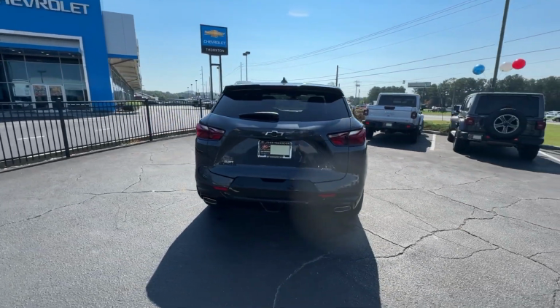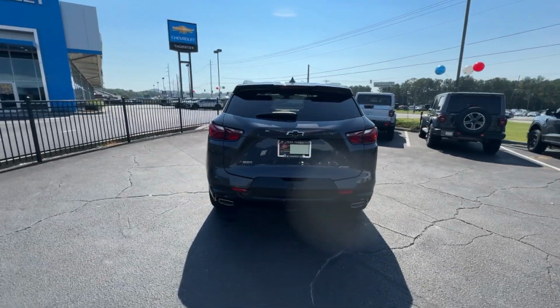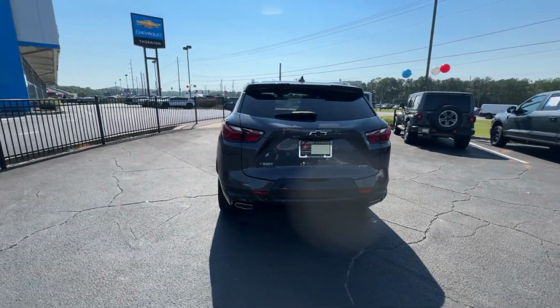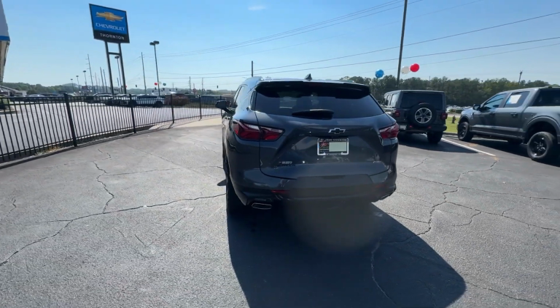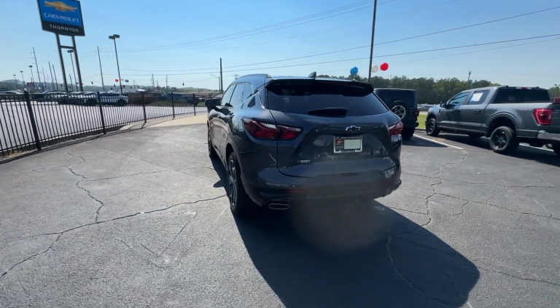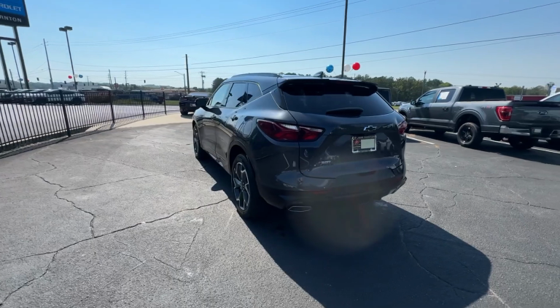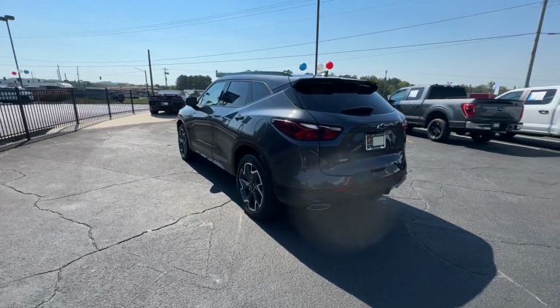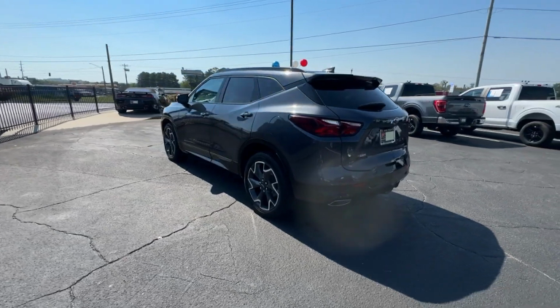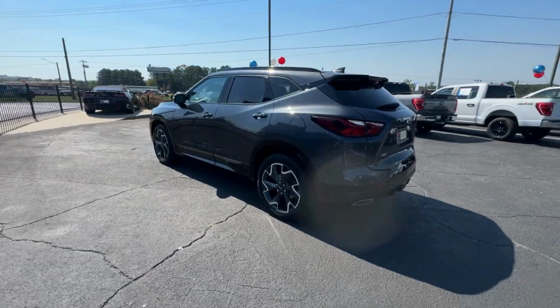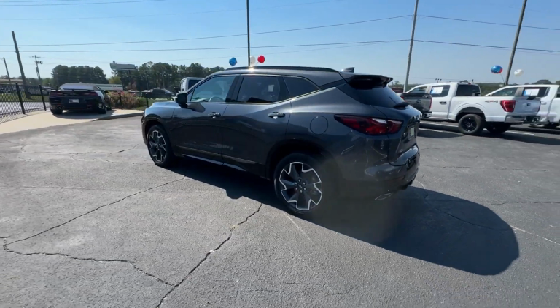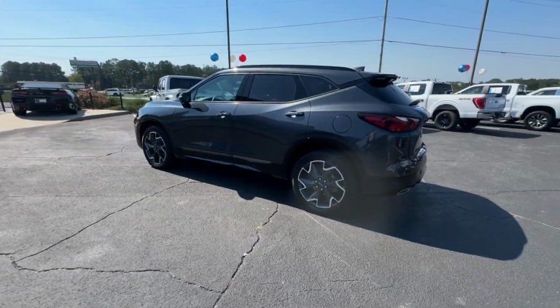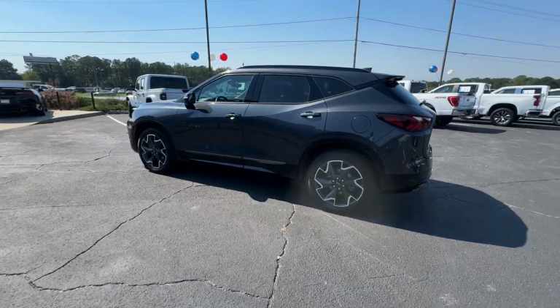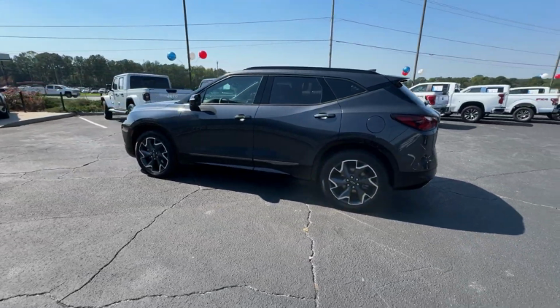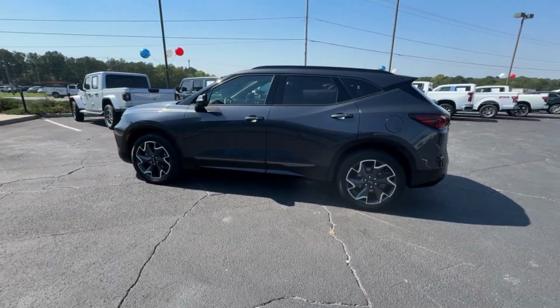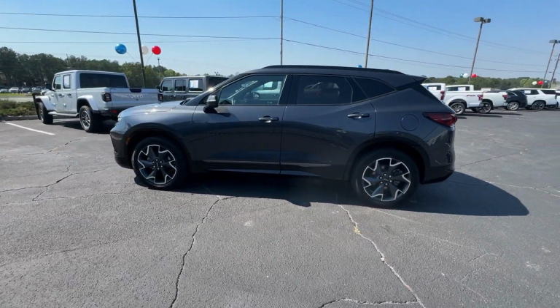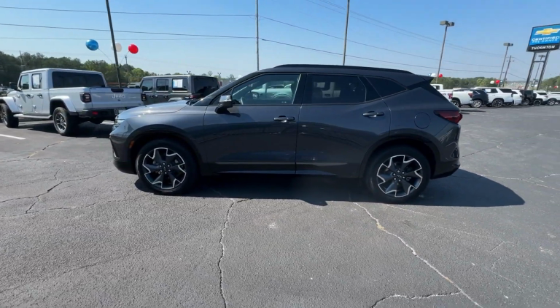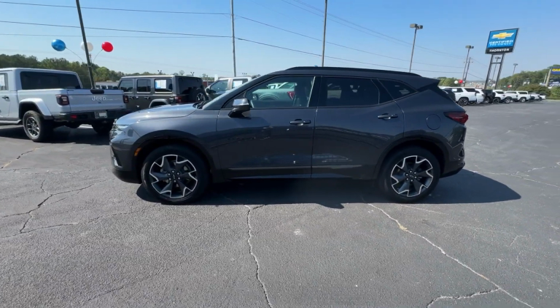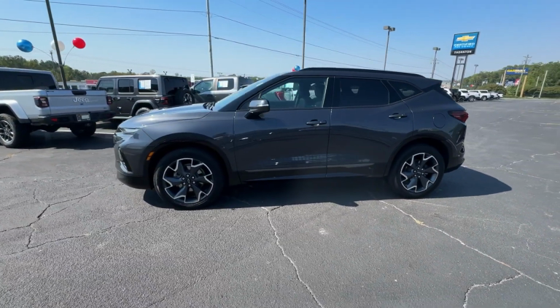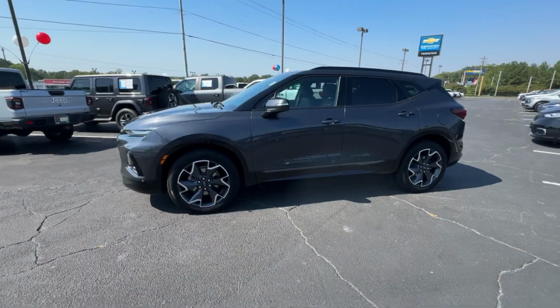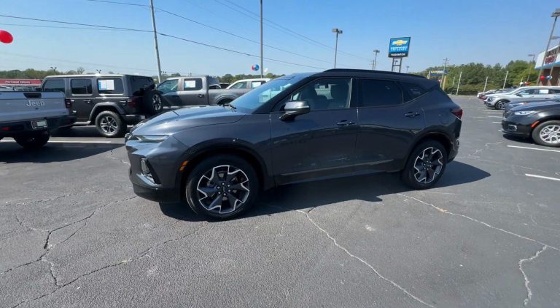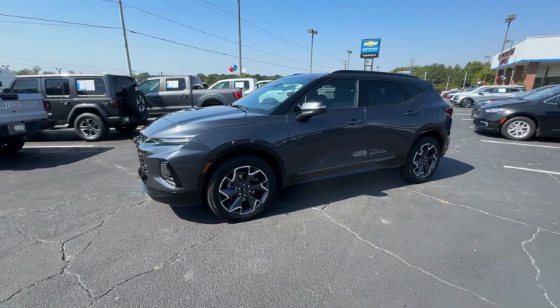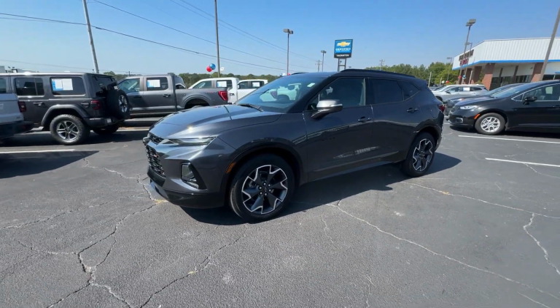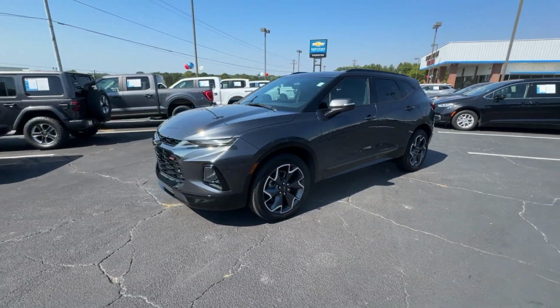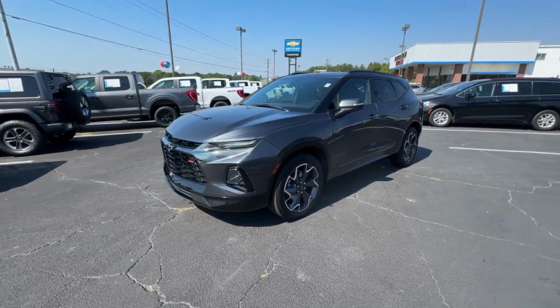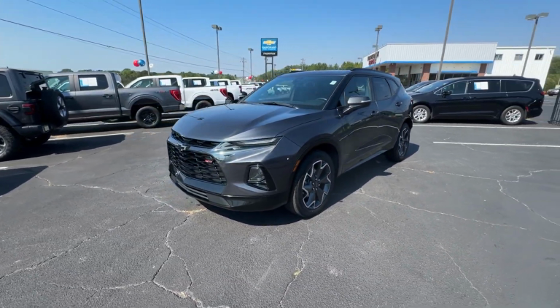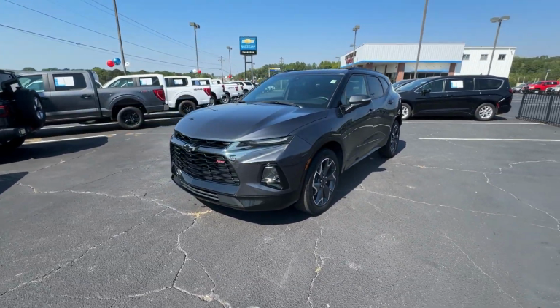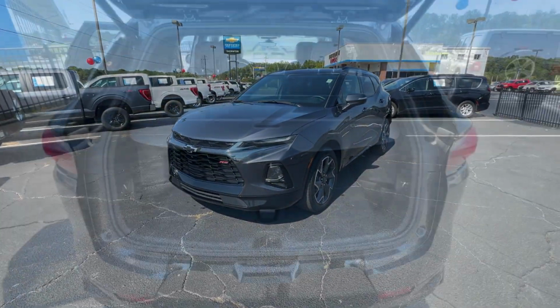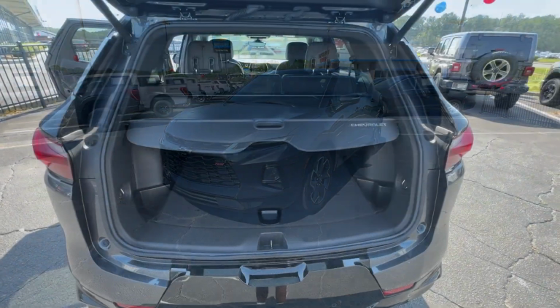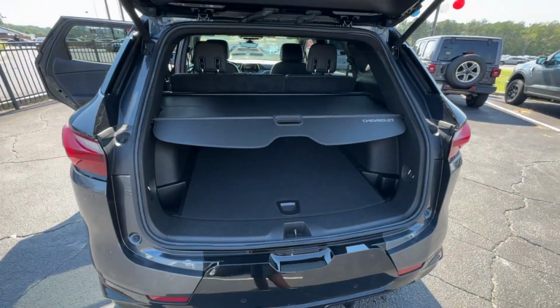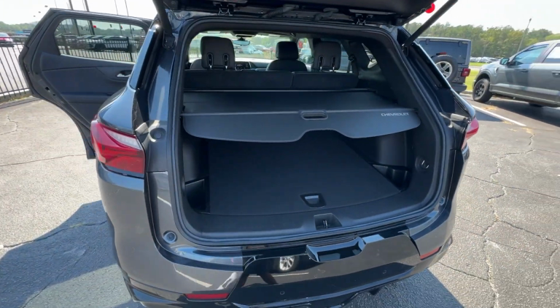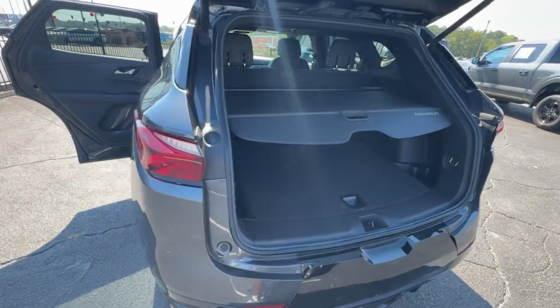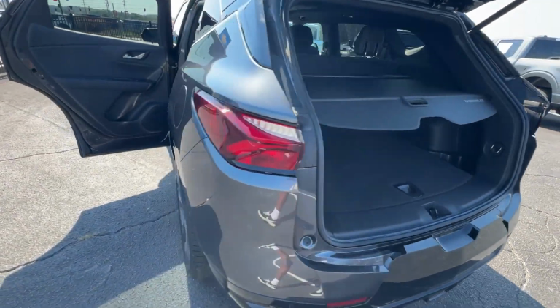Fresh modern lines, crisp steering, a composed ride, and plenty of passenger and cargo space bring a new sense of enjoyment to all your excursions. These are just some of the great options this vehicle comes with.